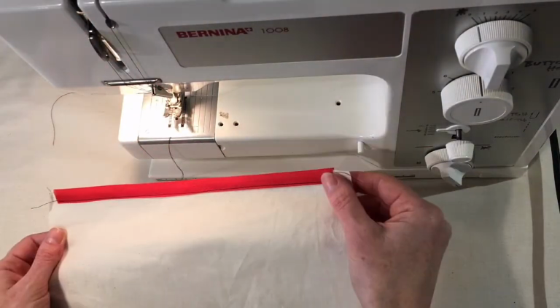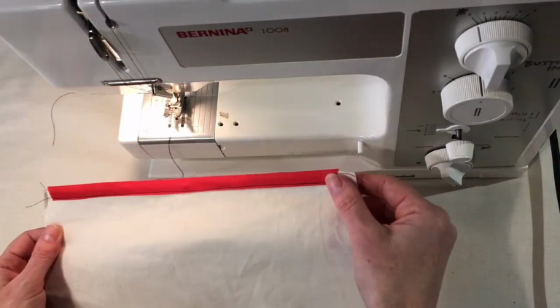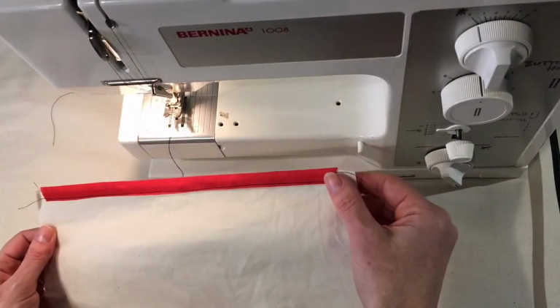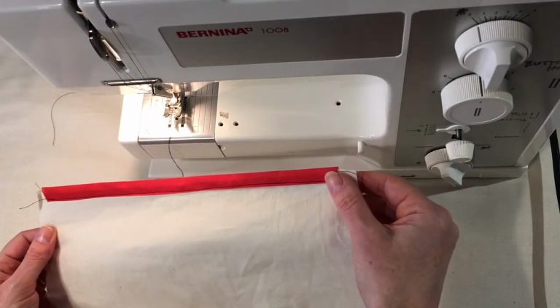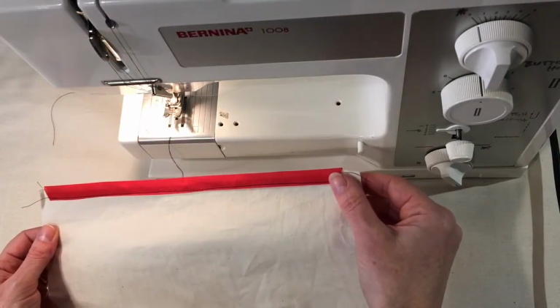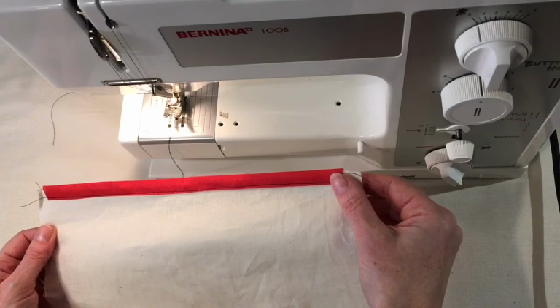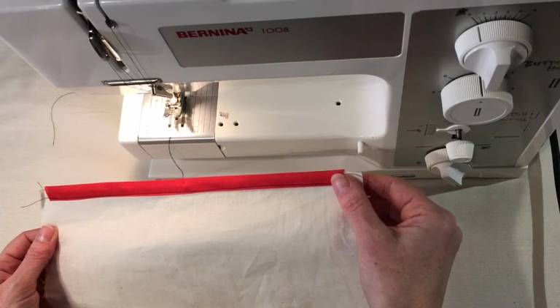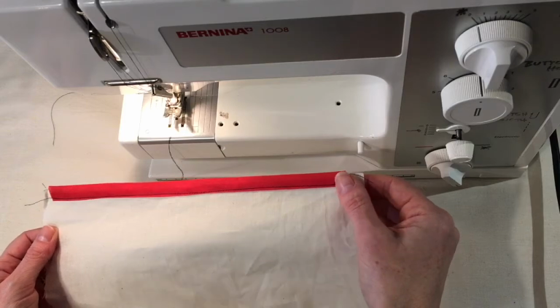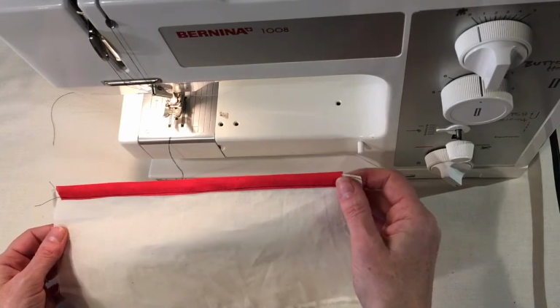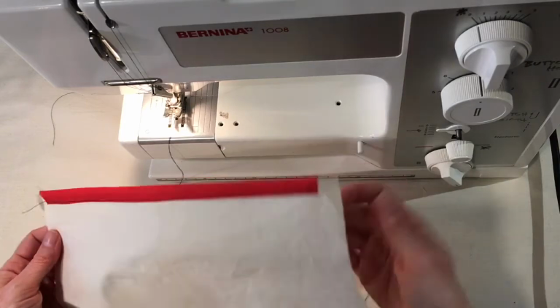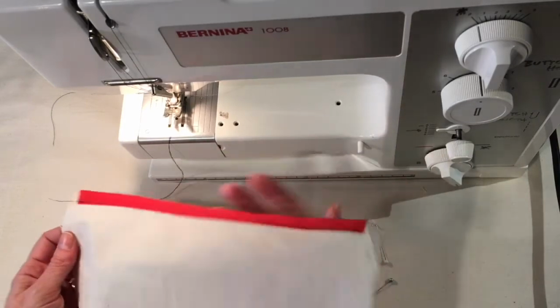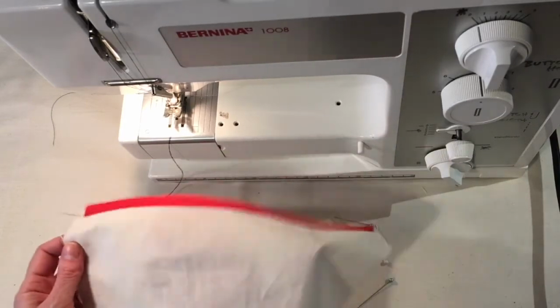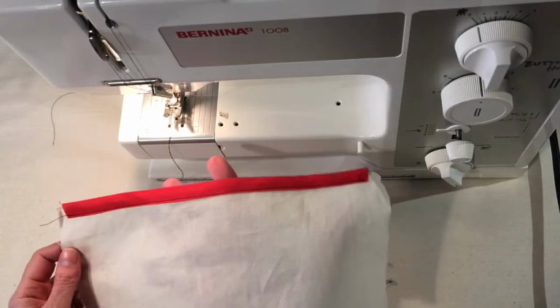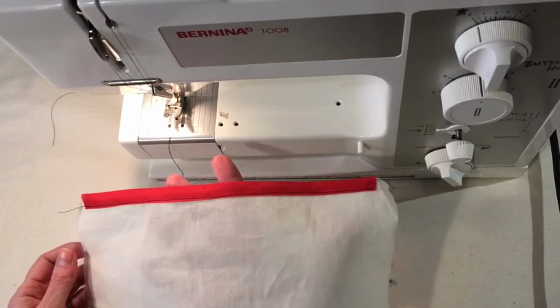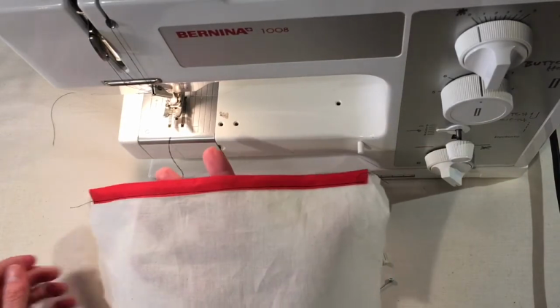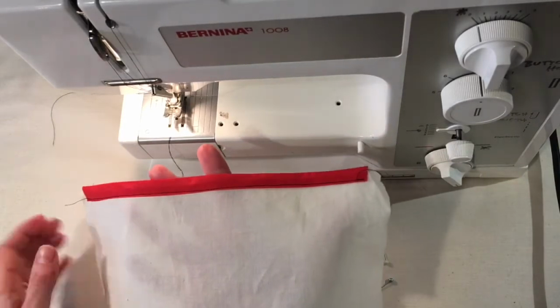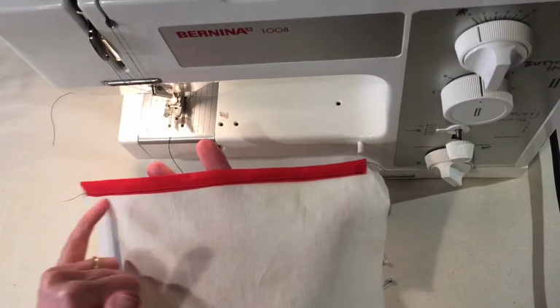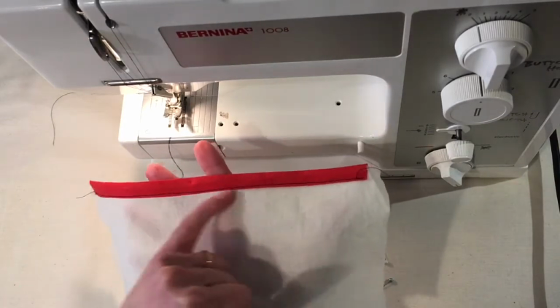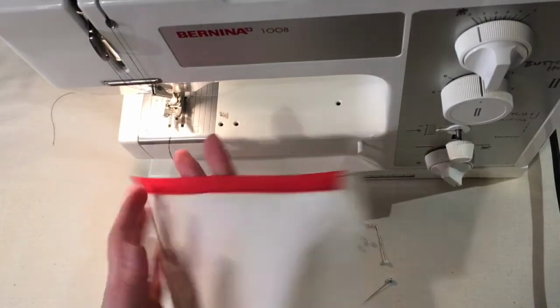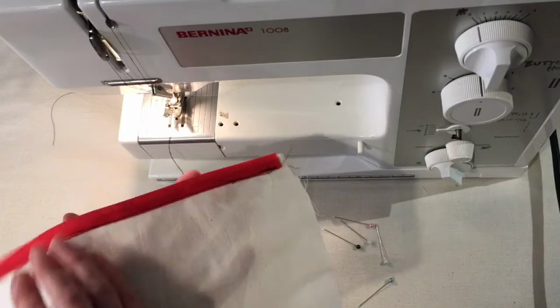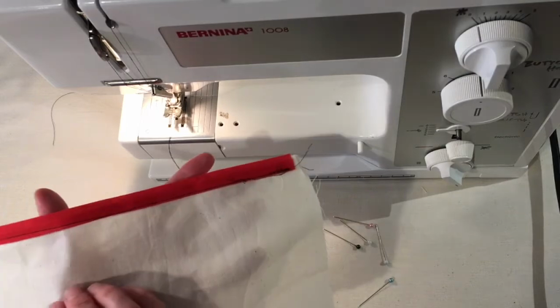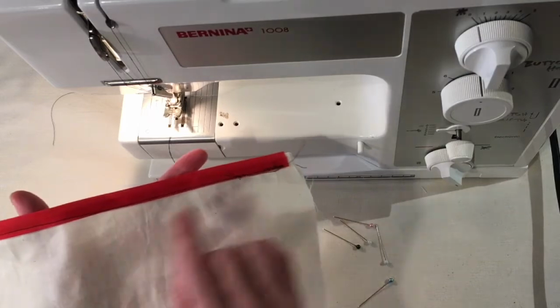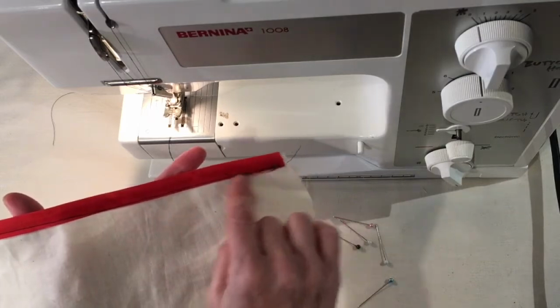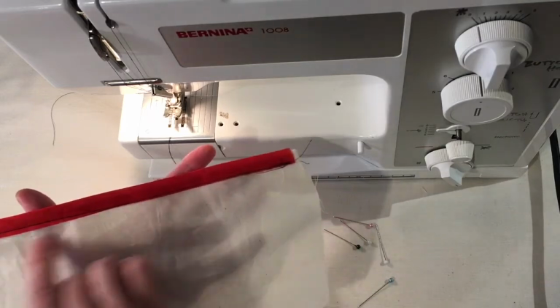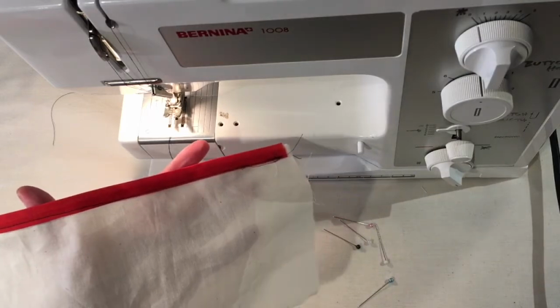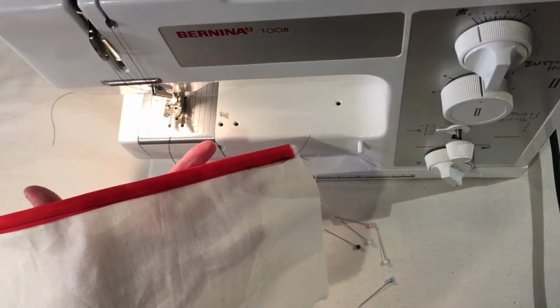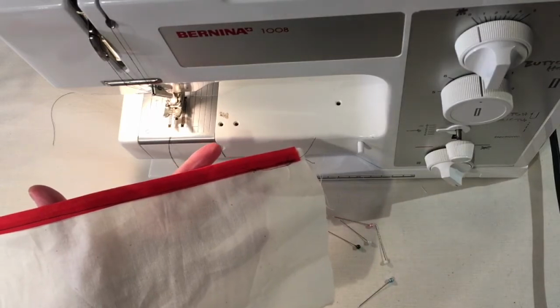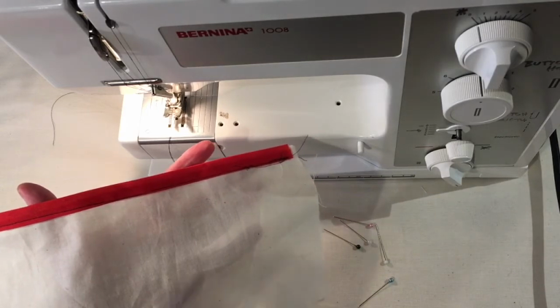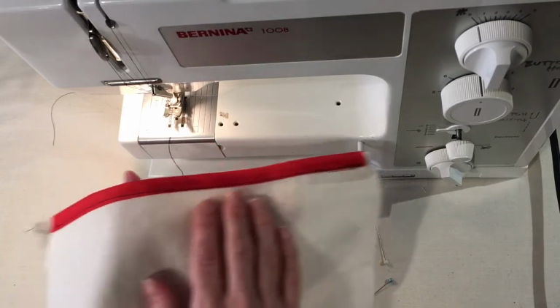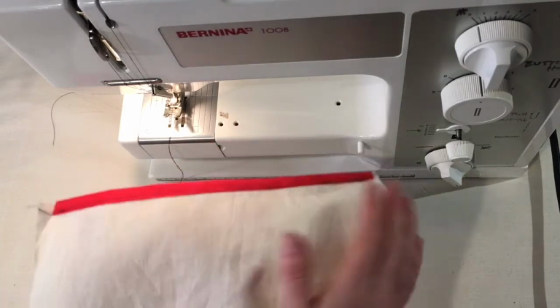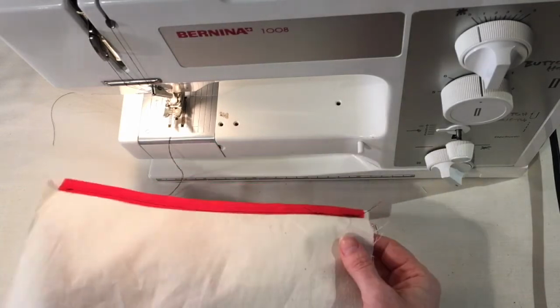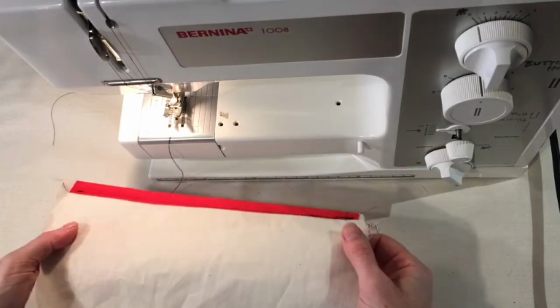There you have the bias binding stitched on along the edge. You can flip it and see that it's also been caught on the other side as well.